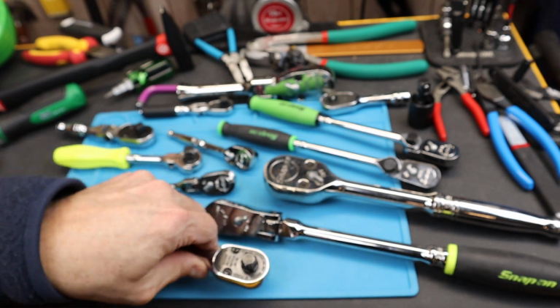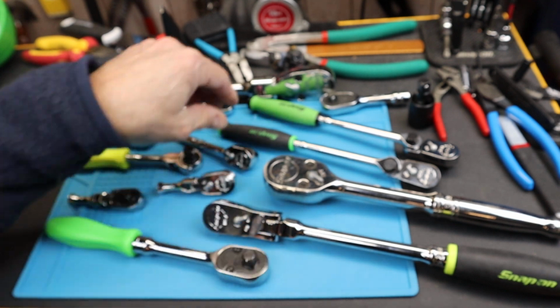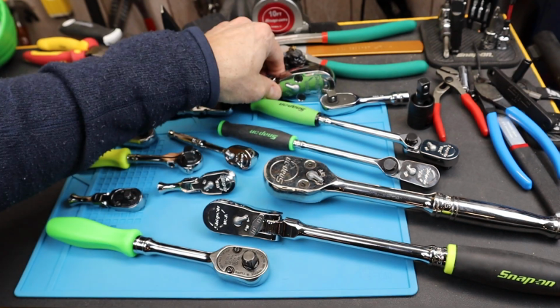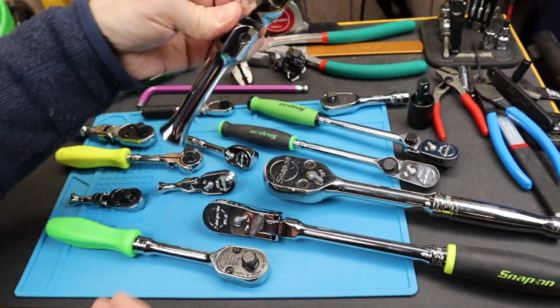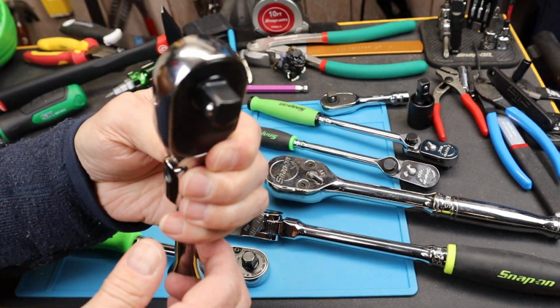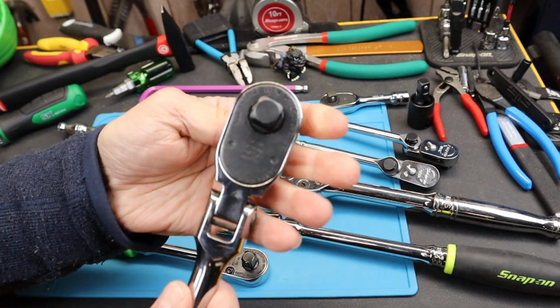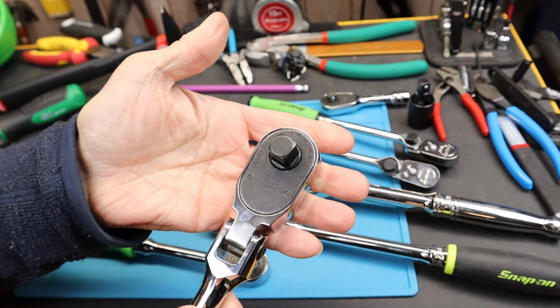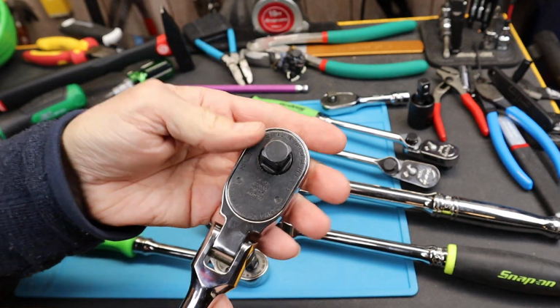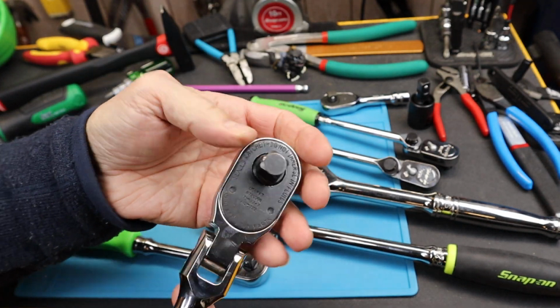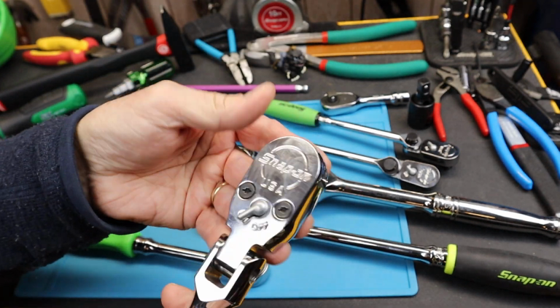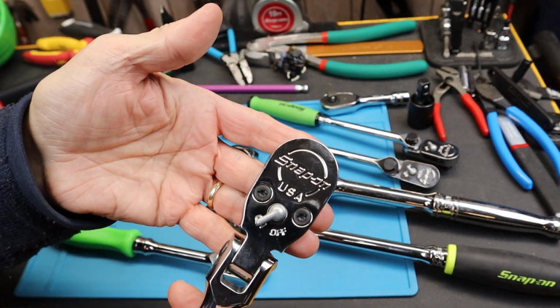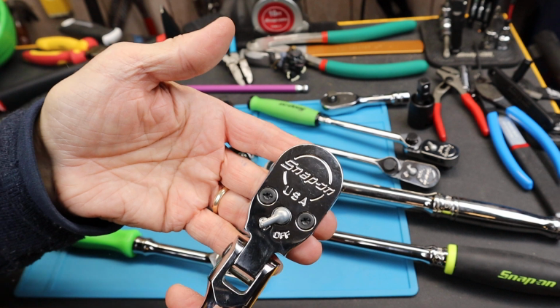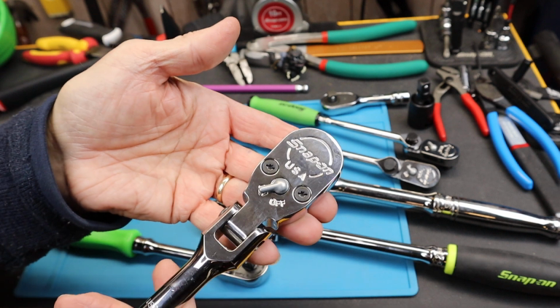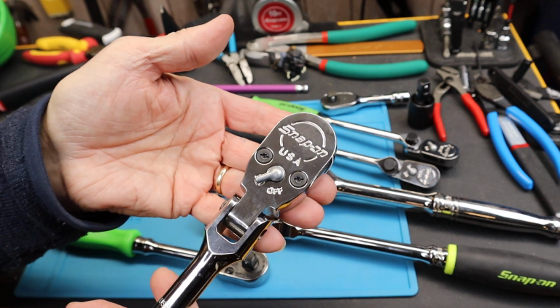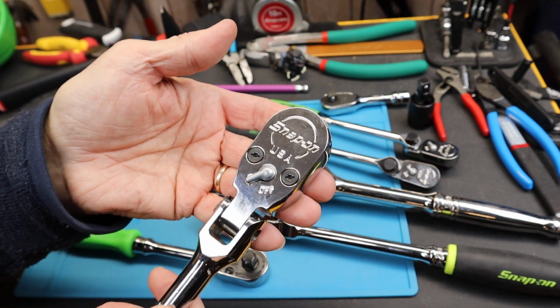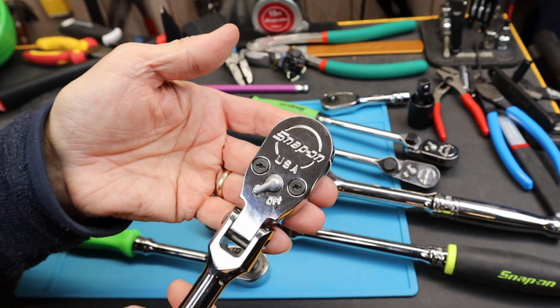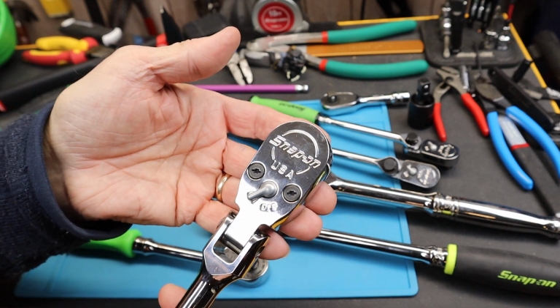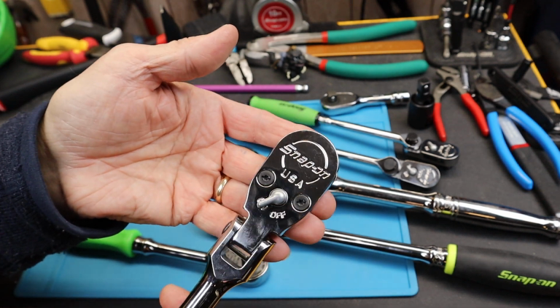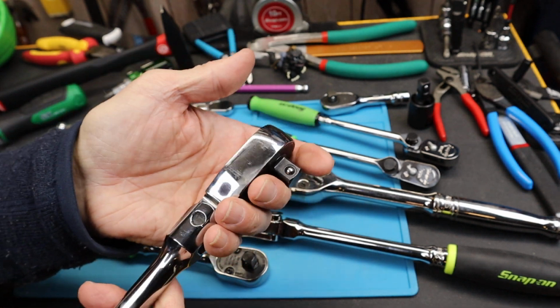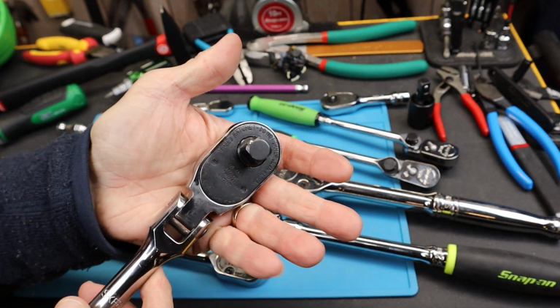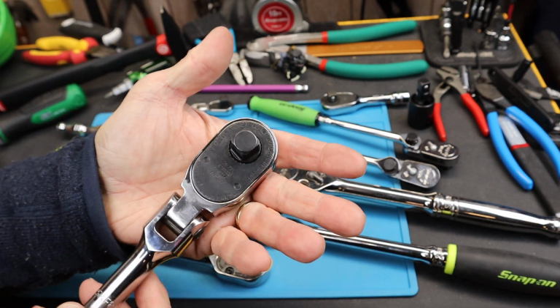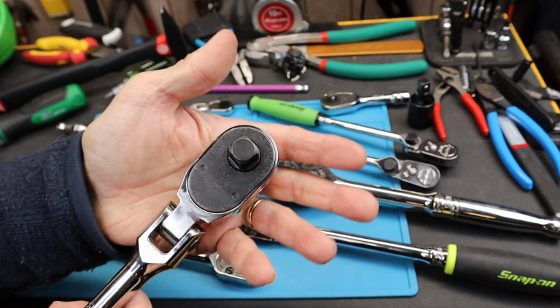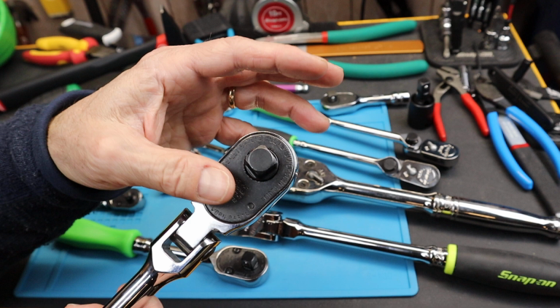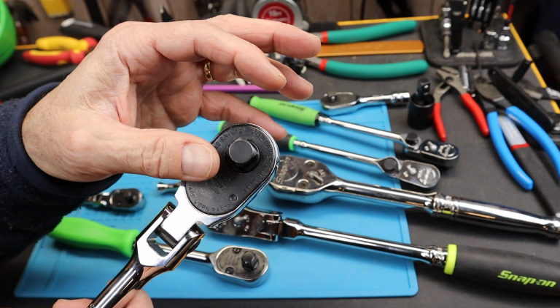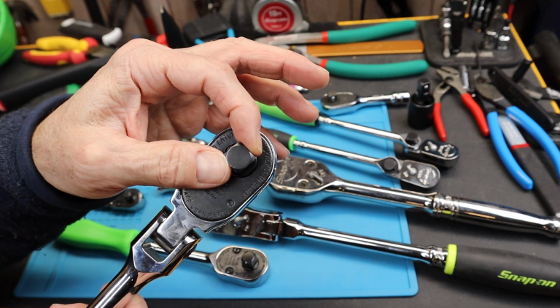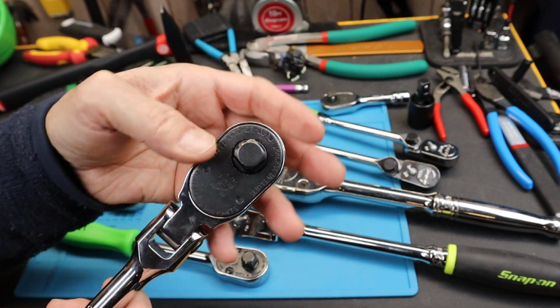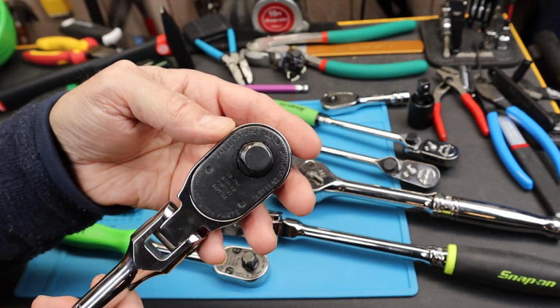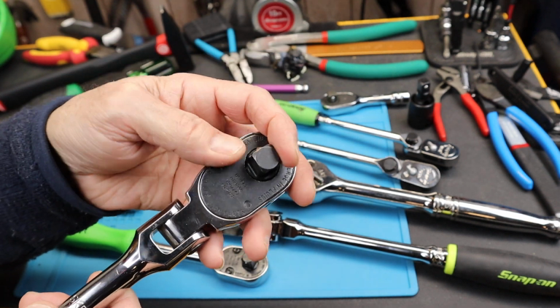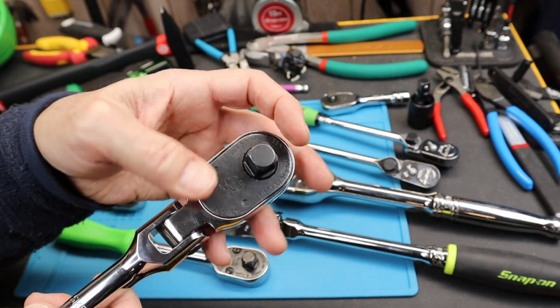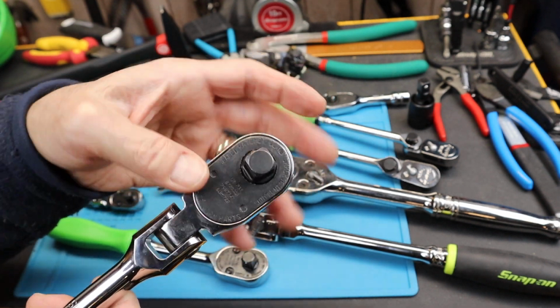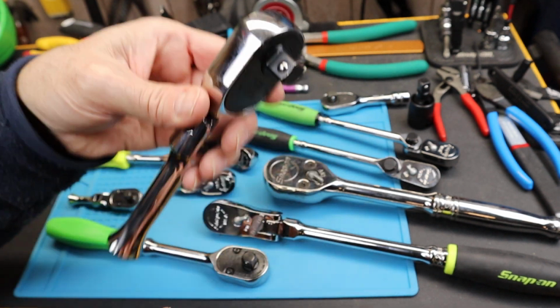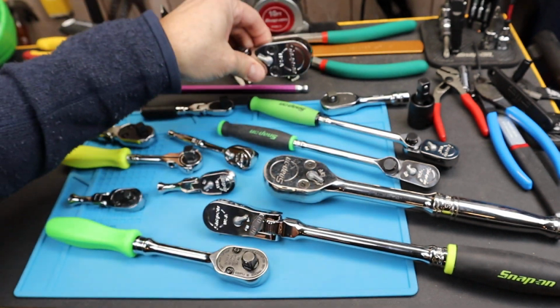Of course, you could jump up to 1/2 inch, but everything with 1/2 inch gets bigger. If it's worth its salt as a heavy-duty tool, it simply gets large because you've got the ability to put so much force onto such a small area.